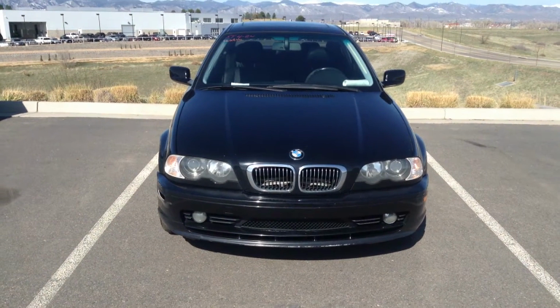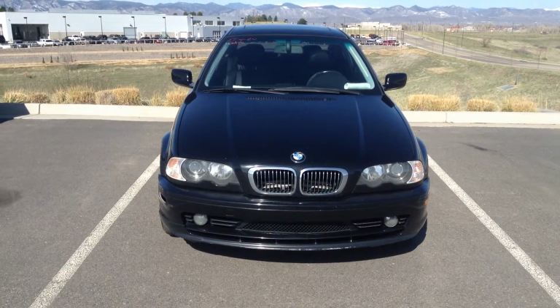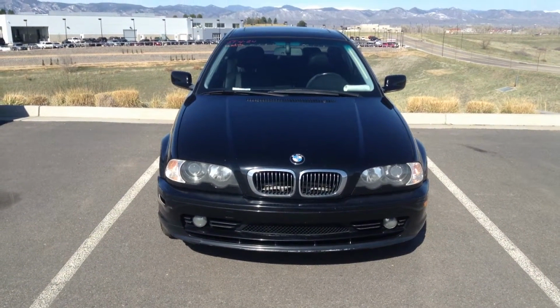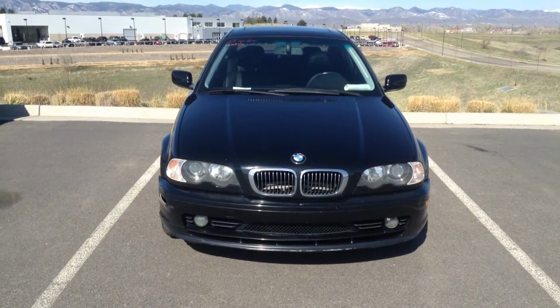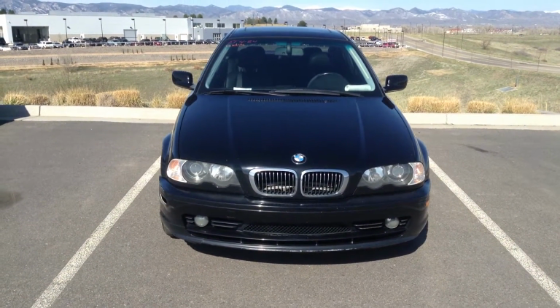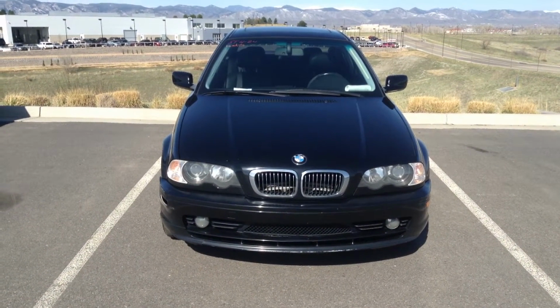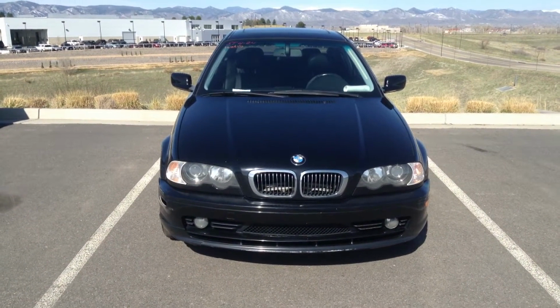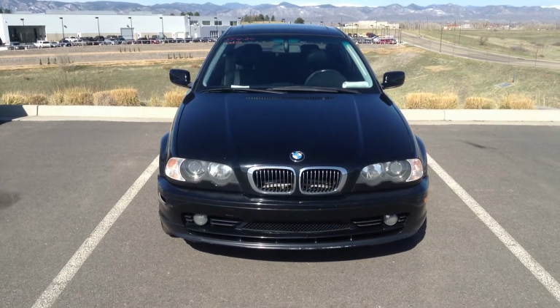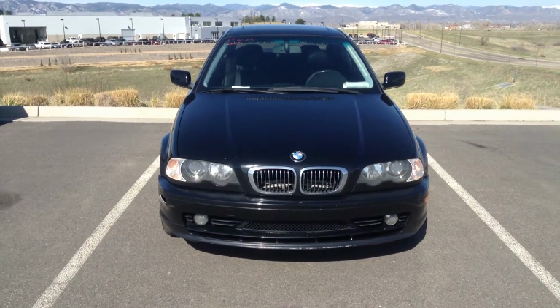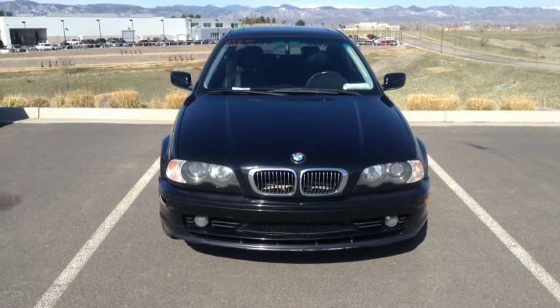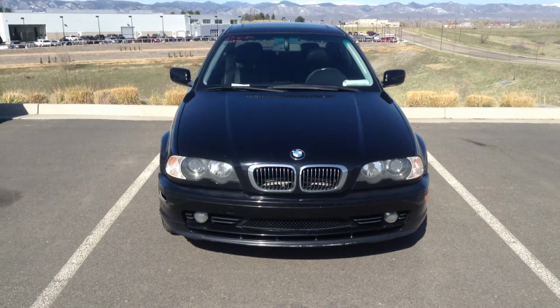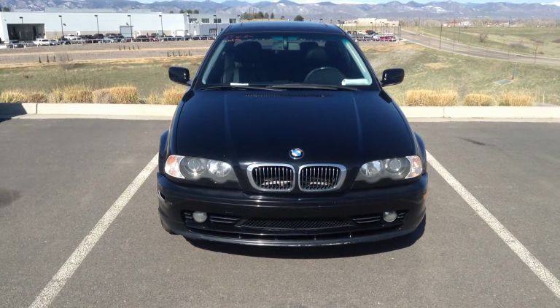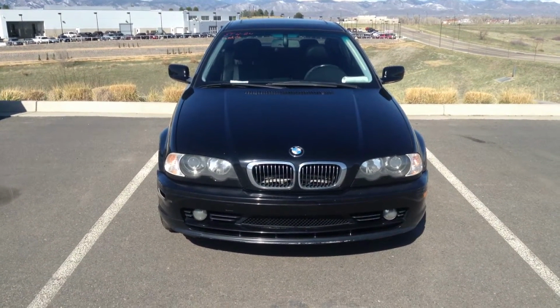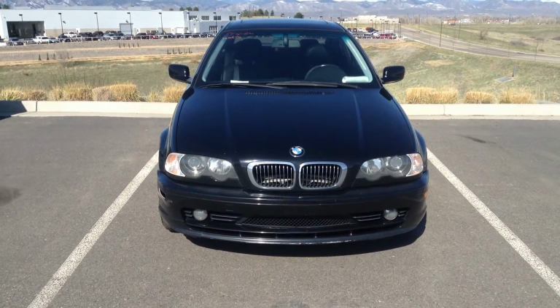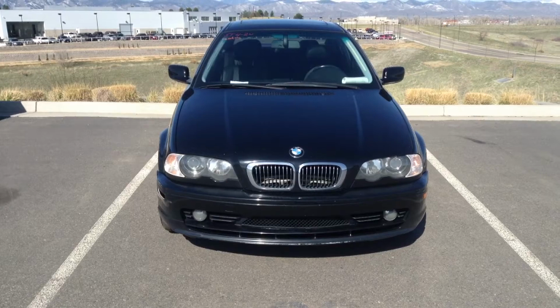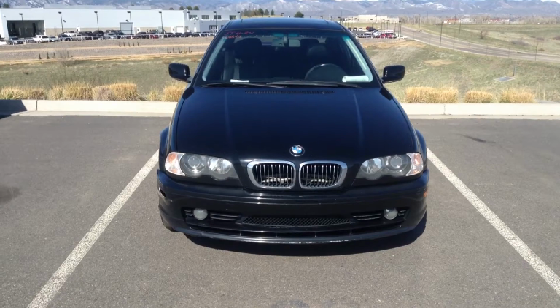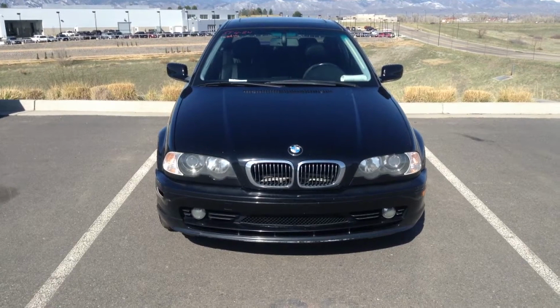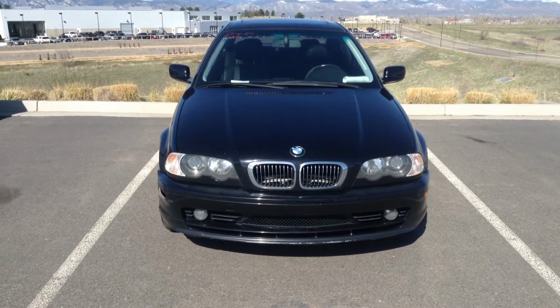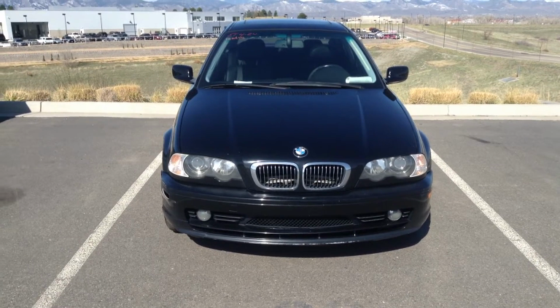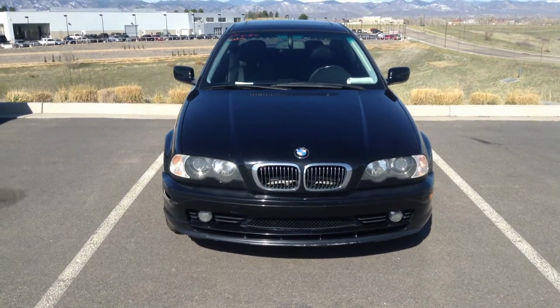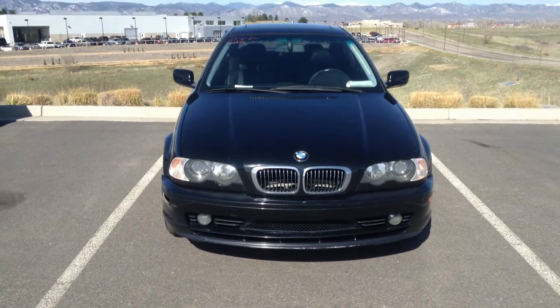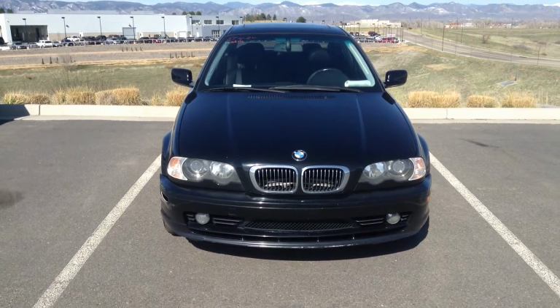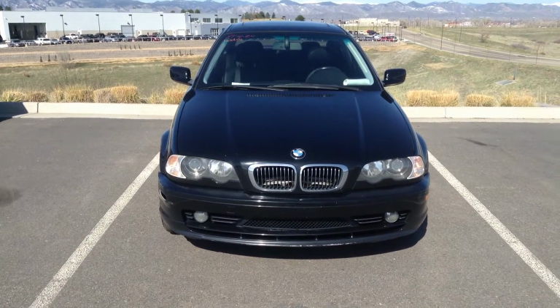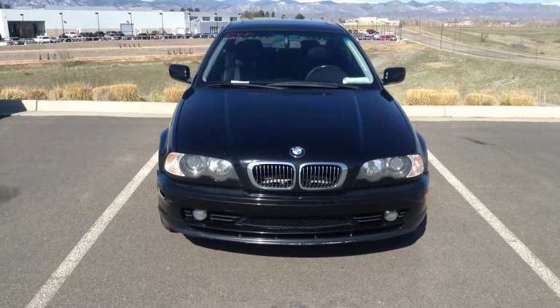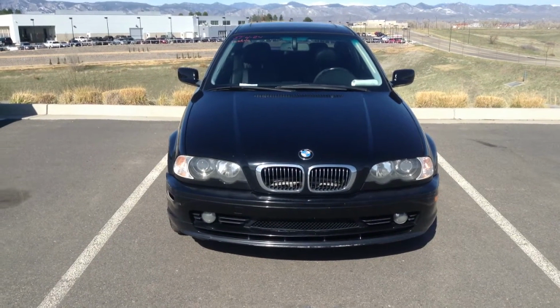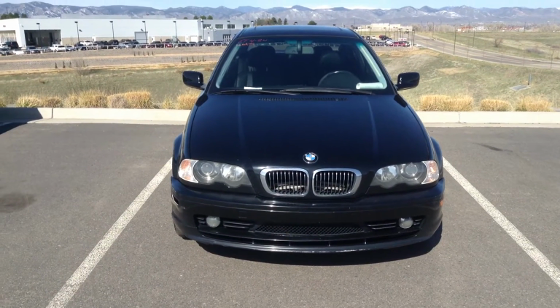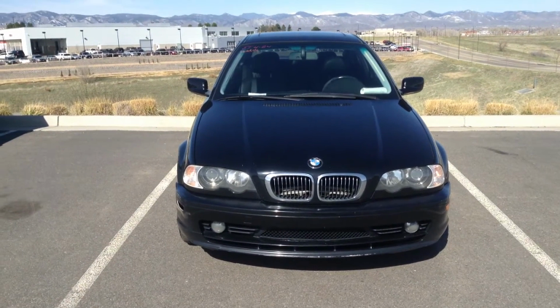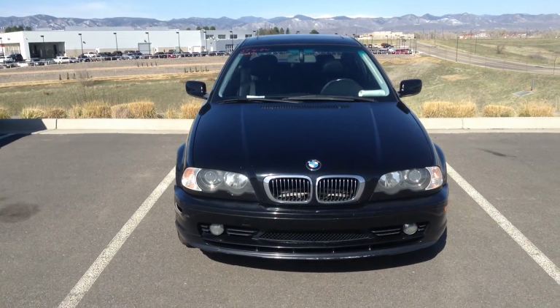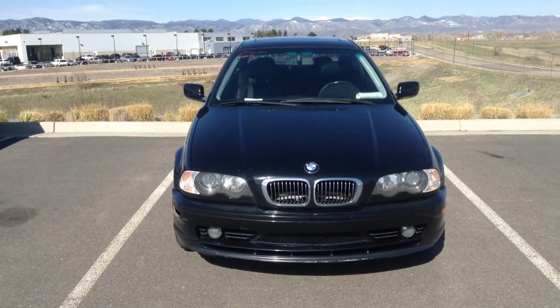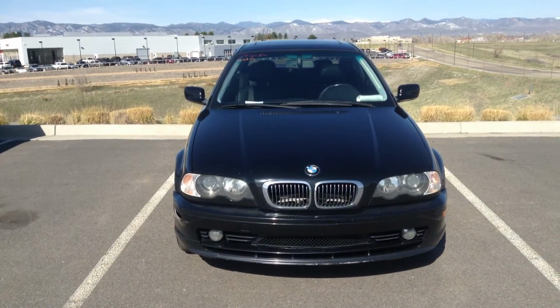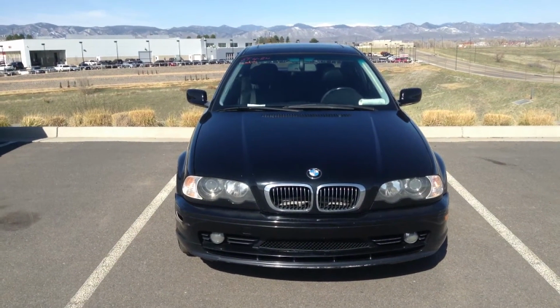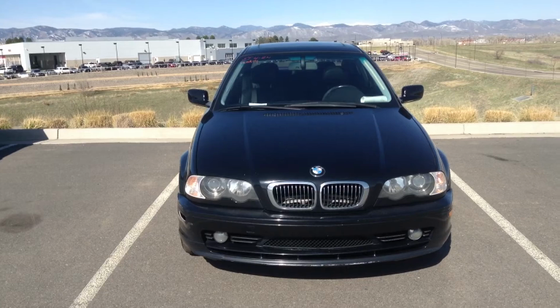Hi, it's Todd Brandish at Shawn BMW taking some video of the 2001 325 CI. Black exterior, black interior.